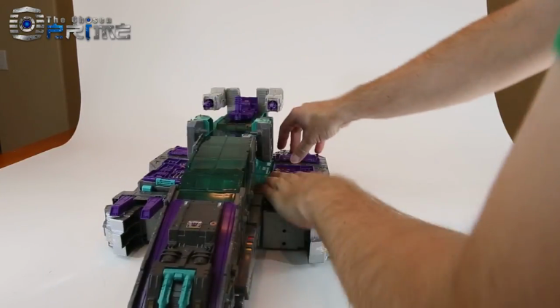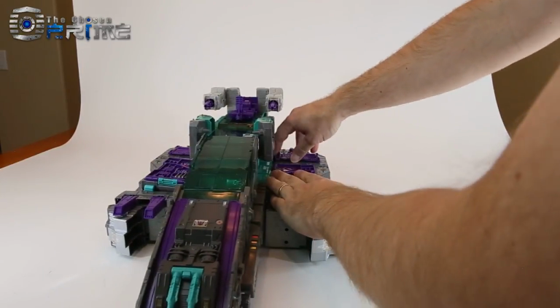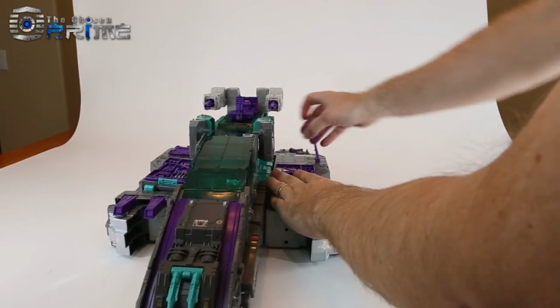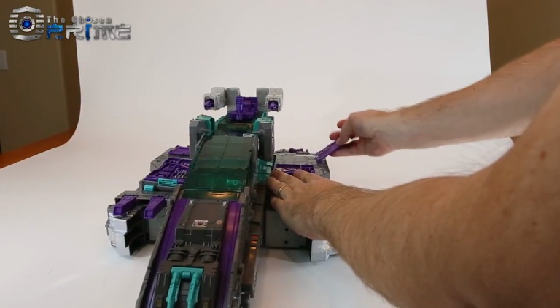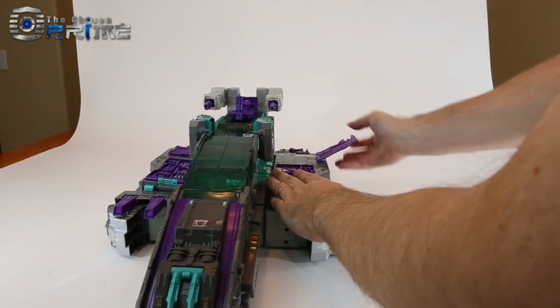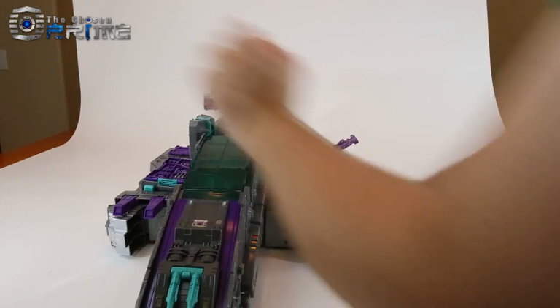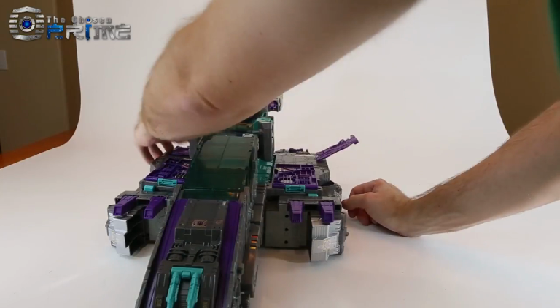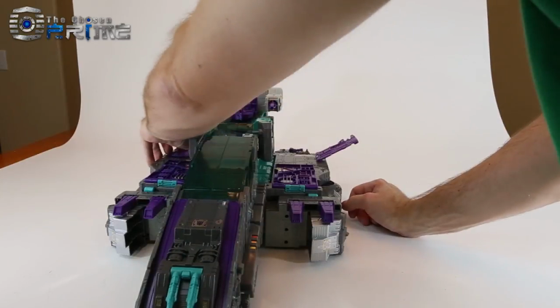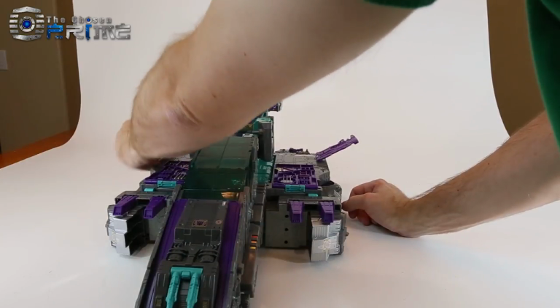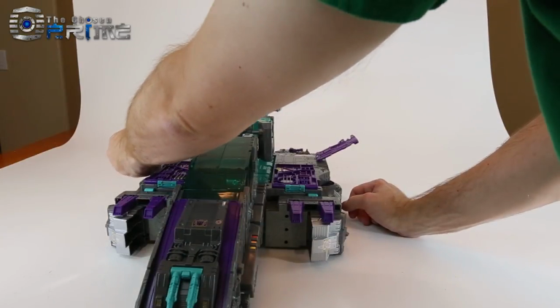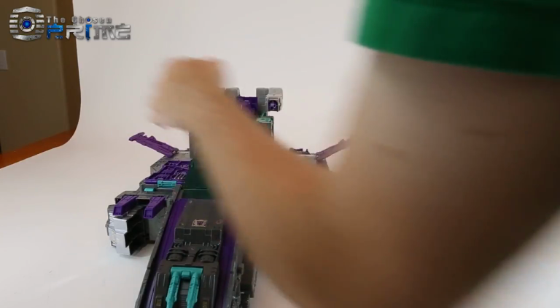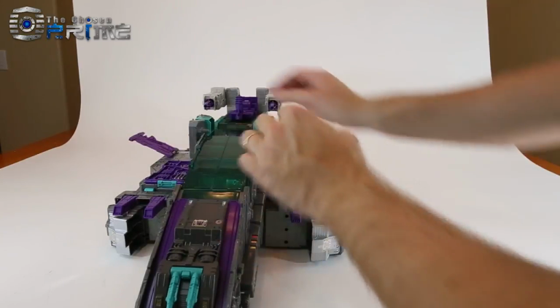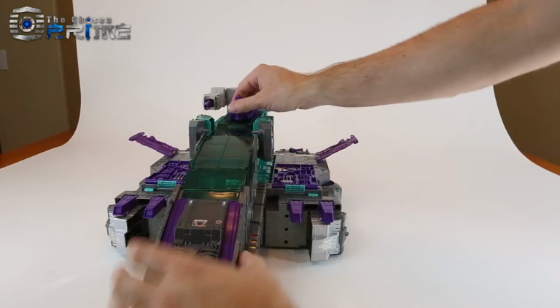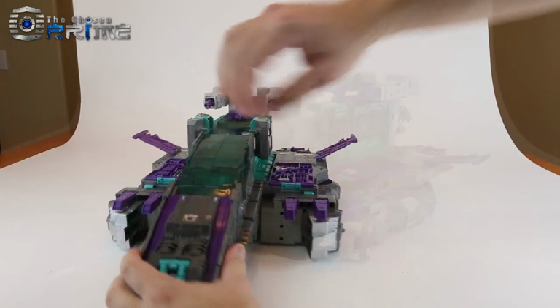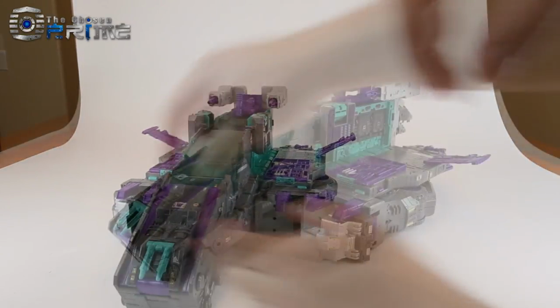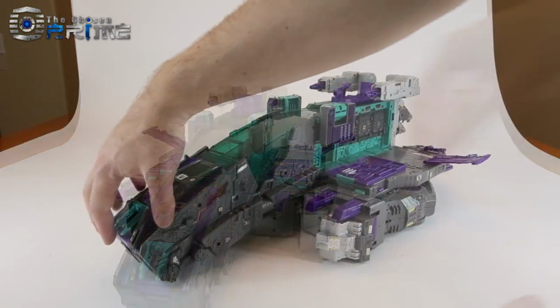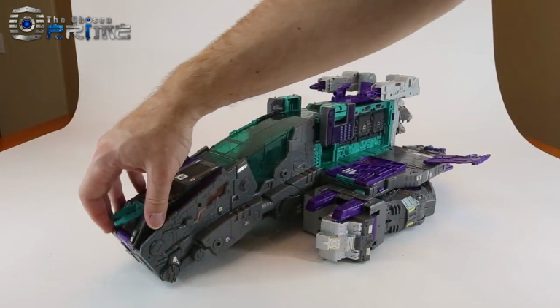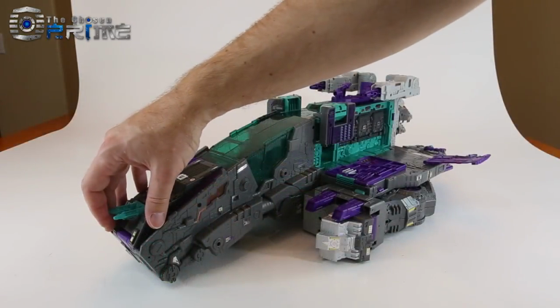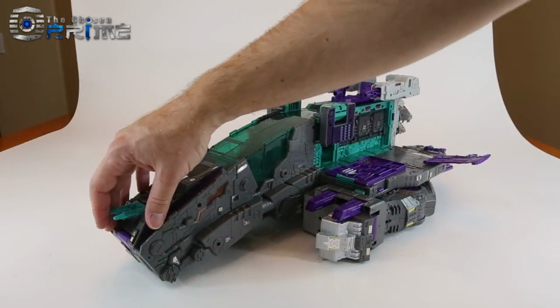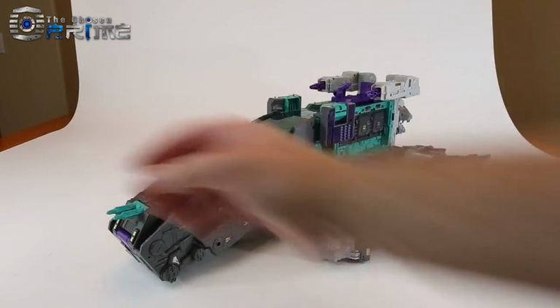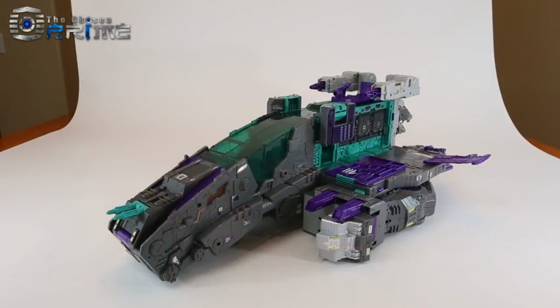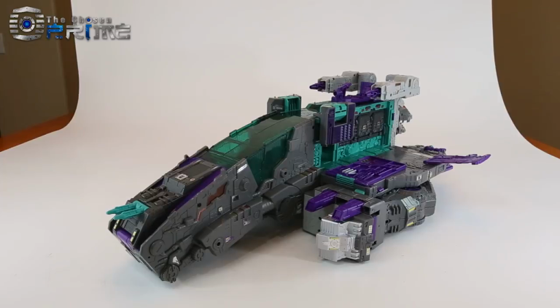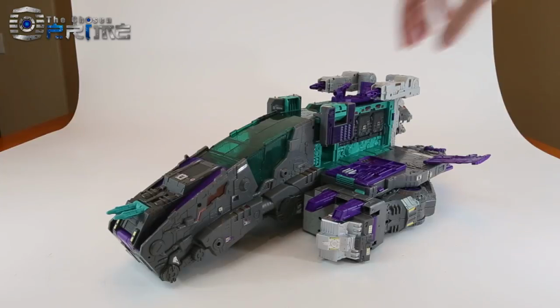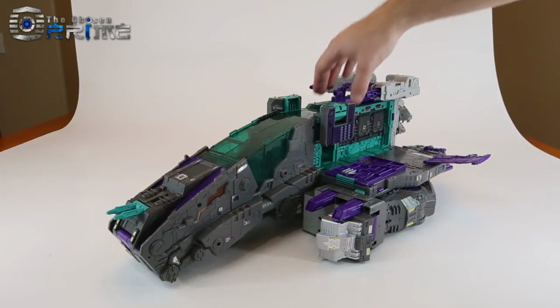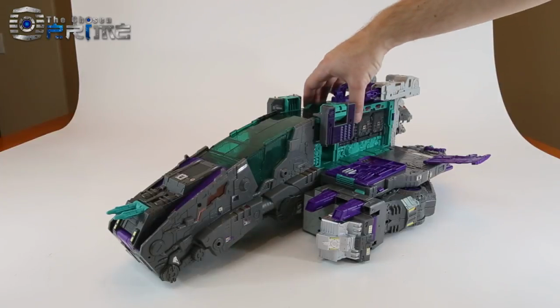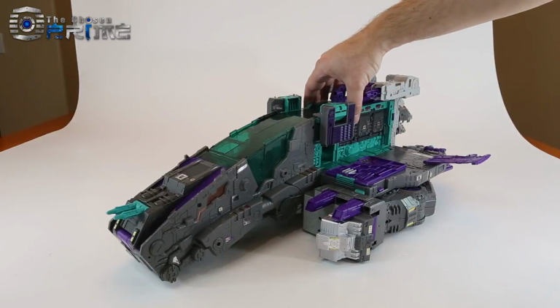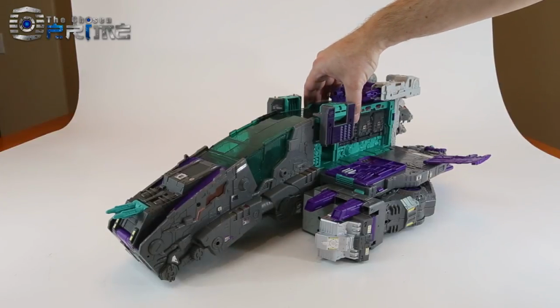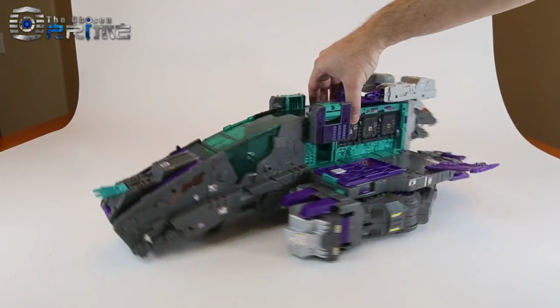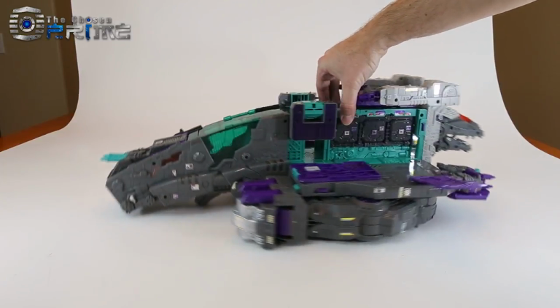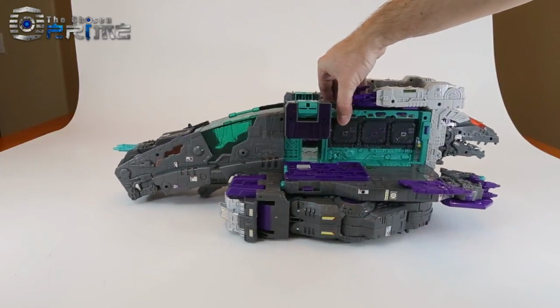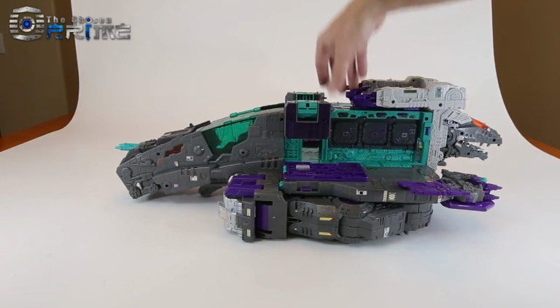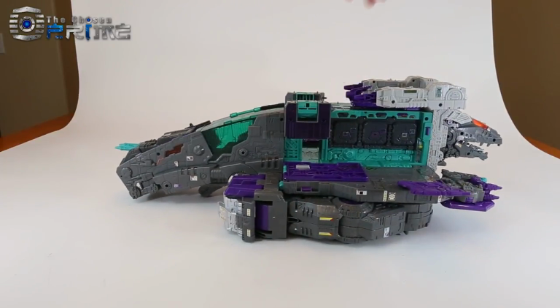The wings here fold out at a slight angle. Lift up on the little cannons, and here is LG 43 Trypticon in his Battle Cruiser mode.